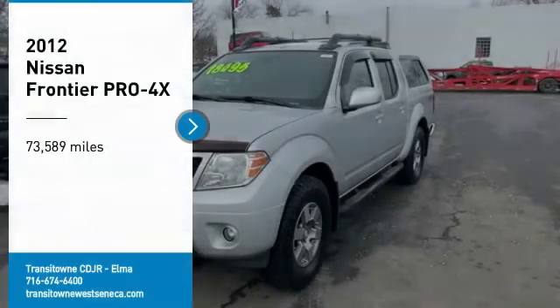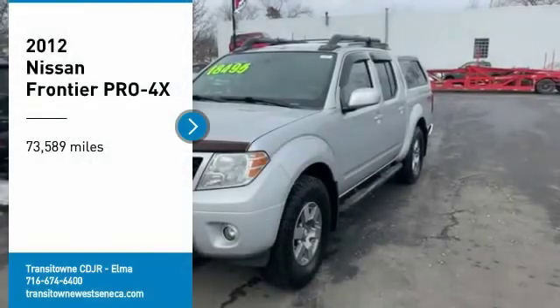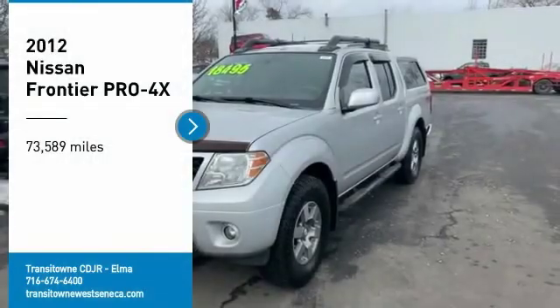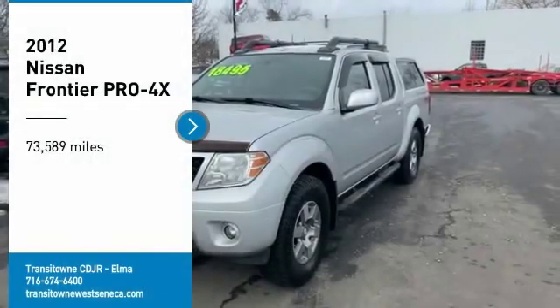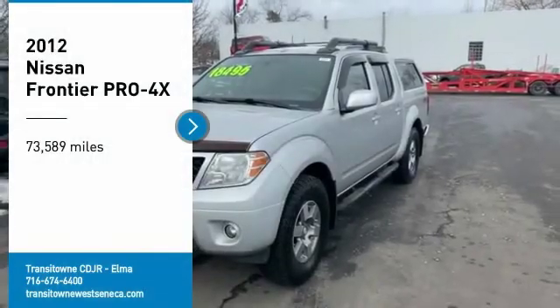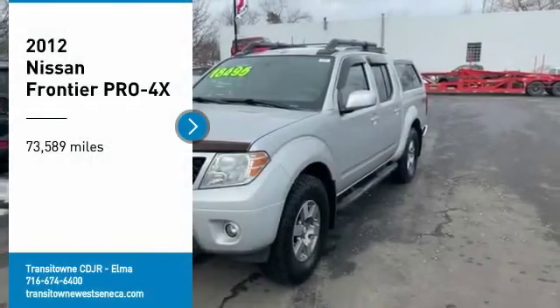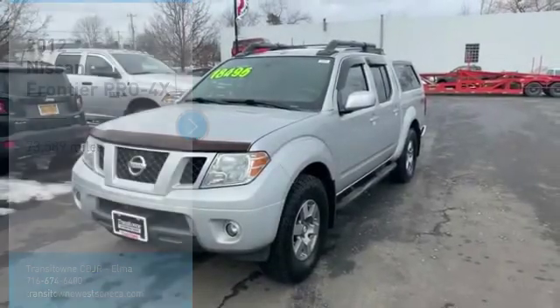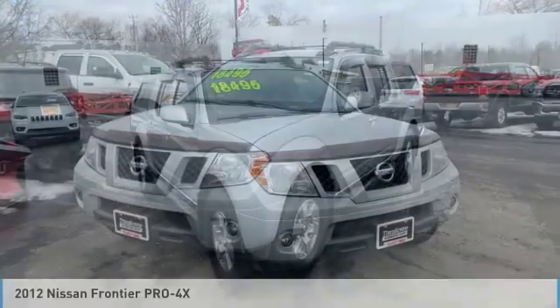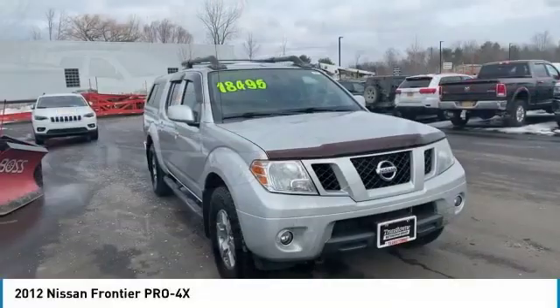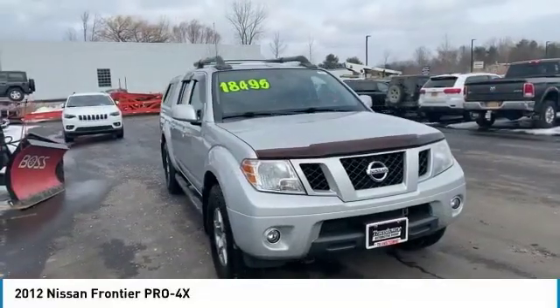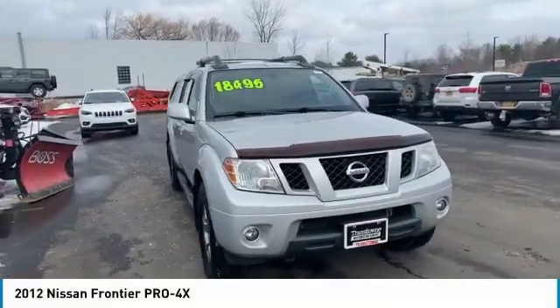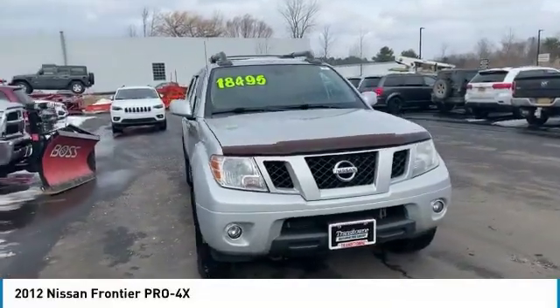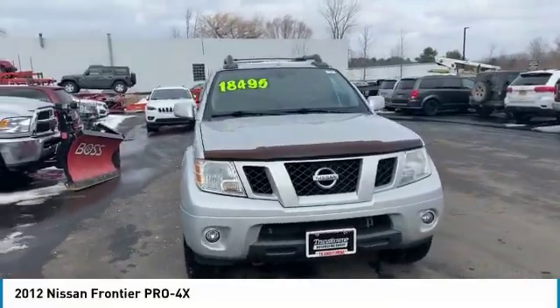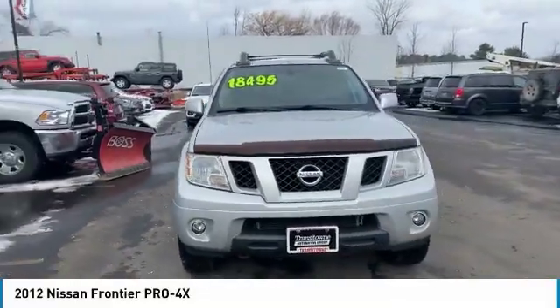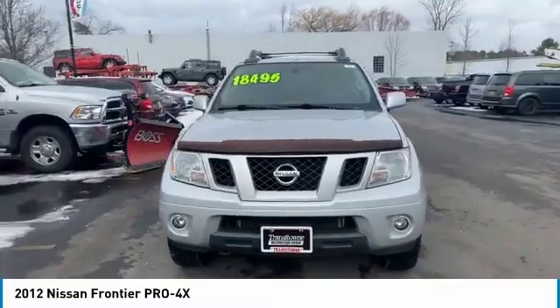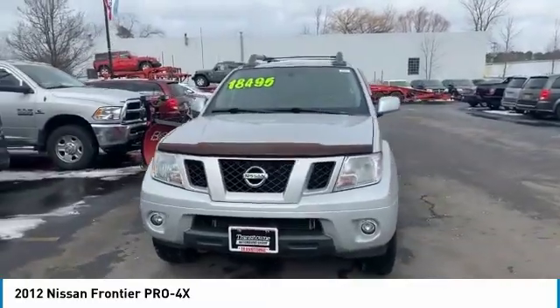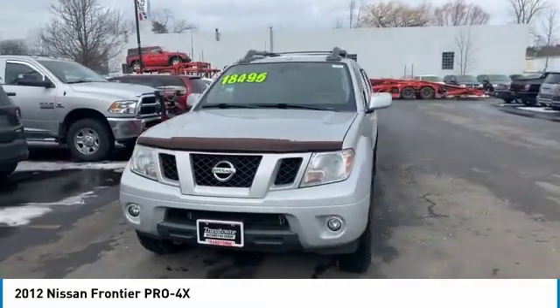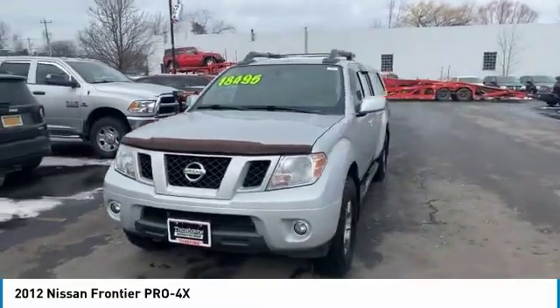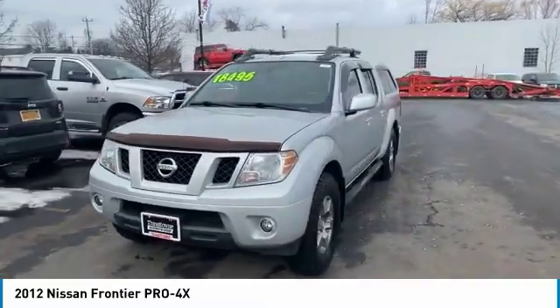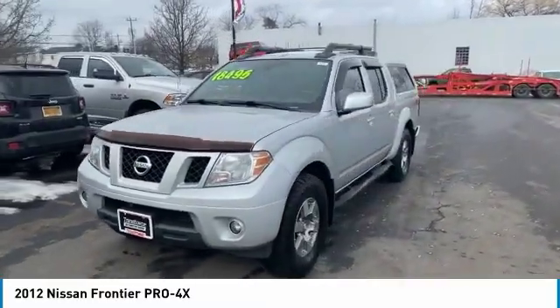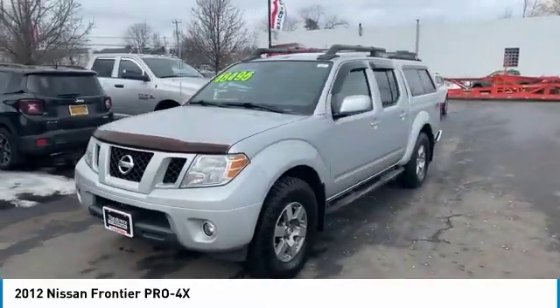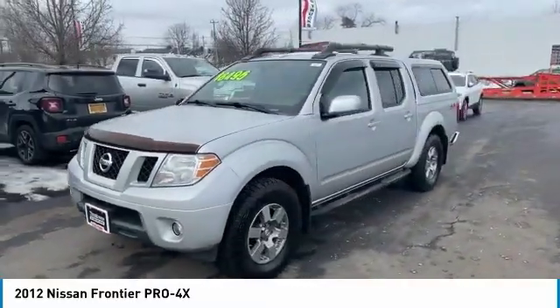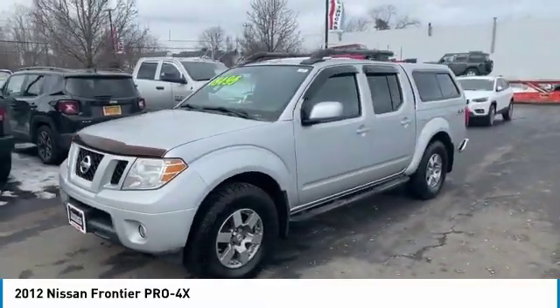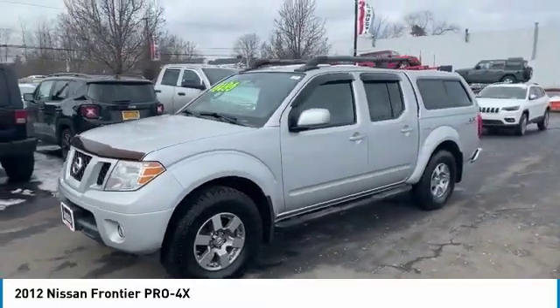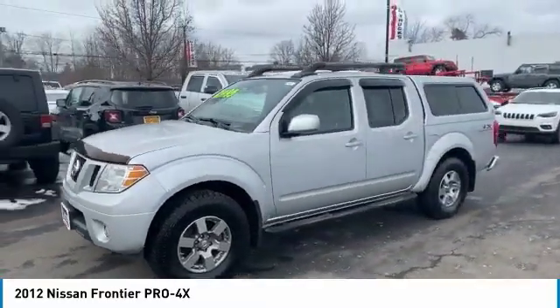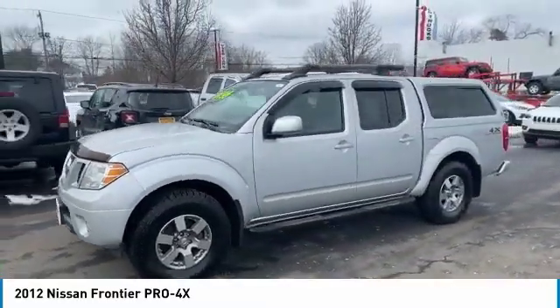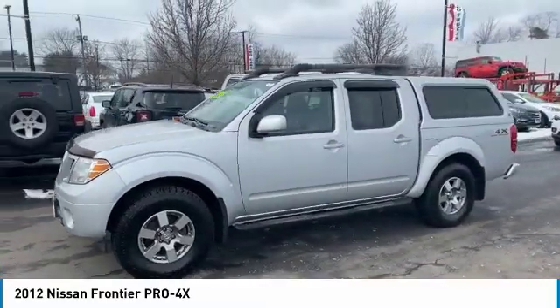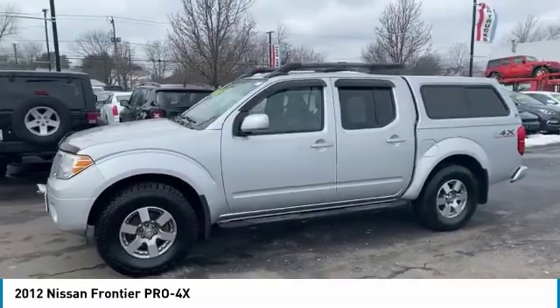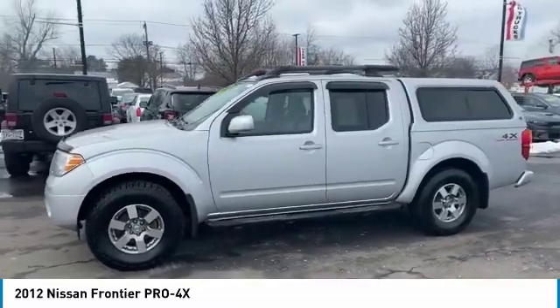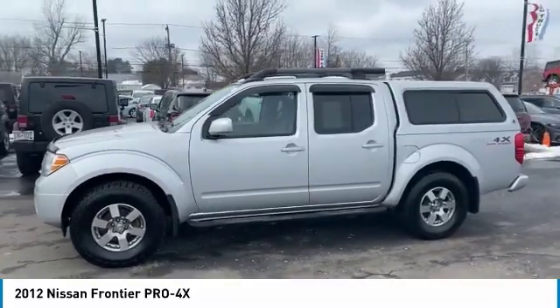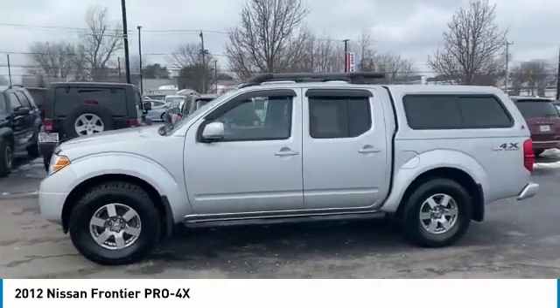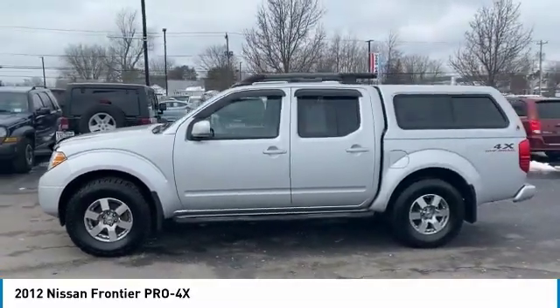Take a ride in the 2012 Frontier. The Nissan Frontier offers a full-length, fully-boxed frame for strength, serious off-road capabilities, and a 5-star rating for side-impact crash safety.